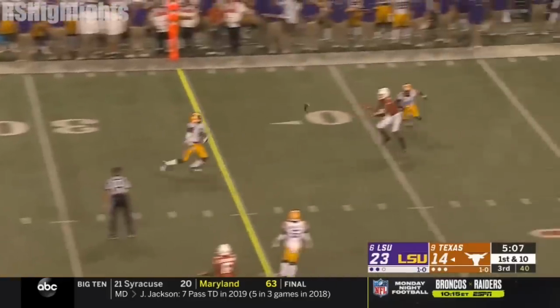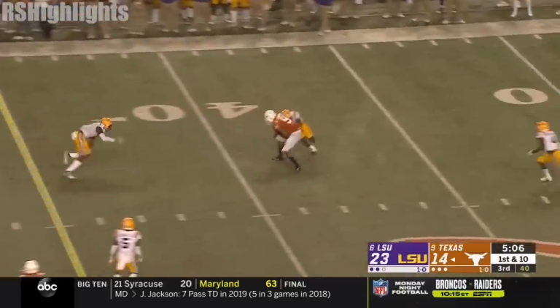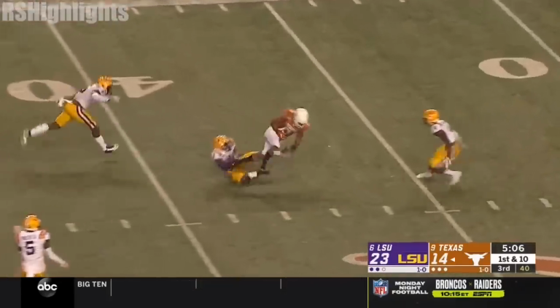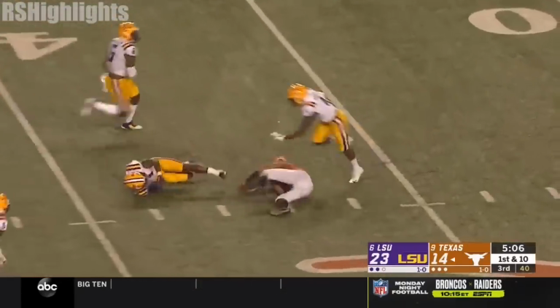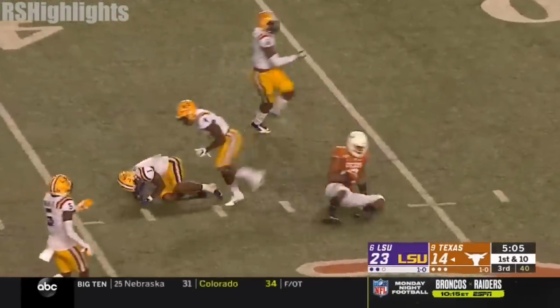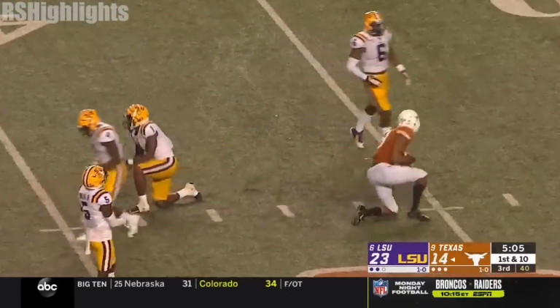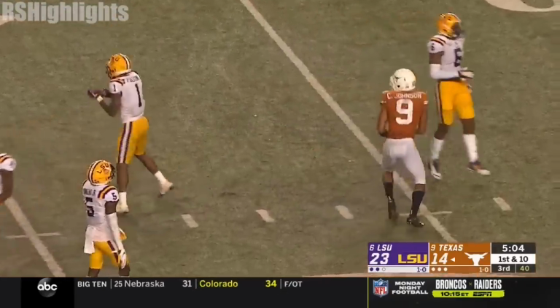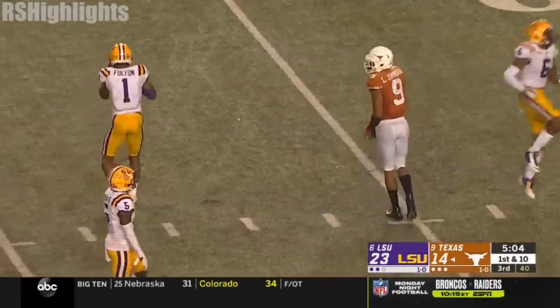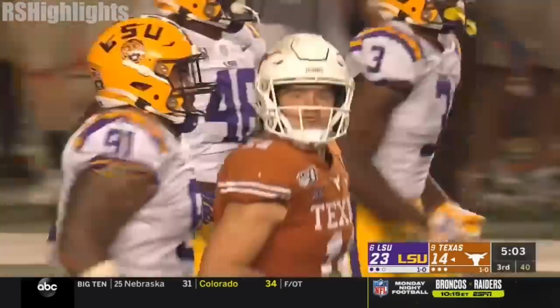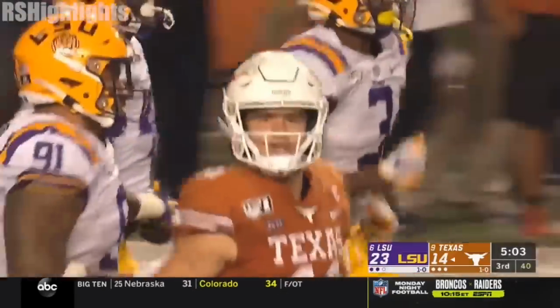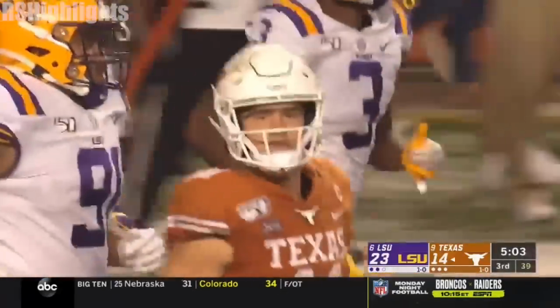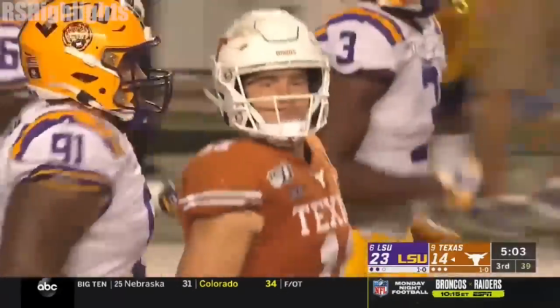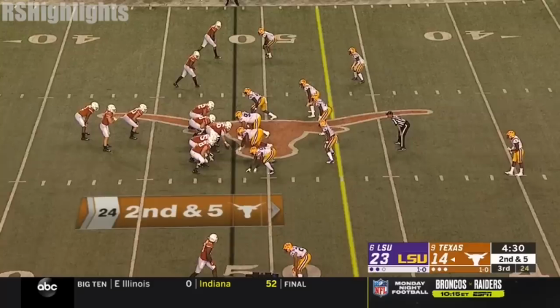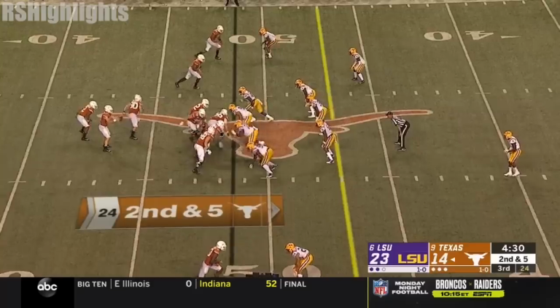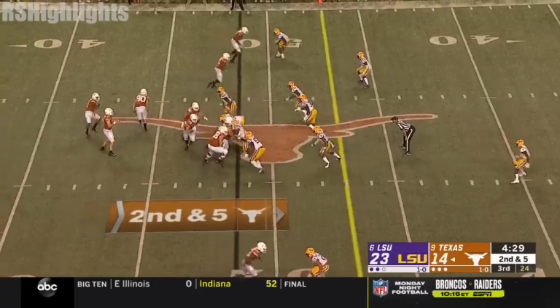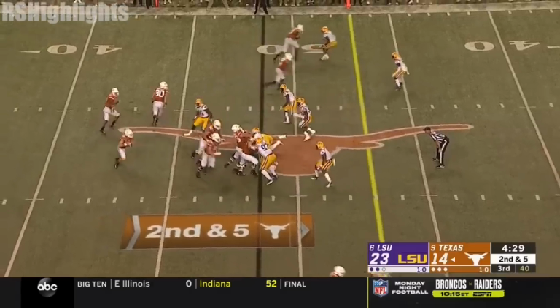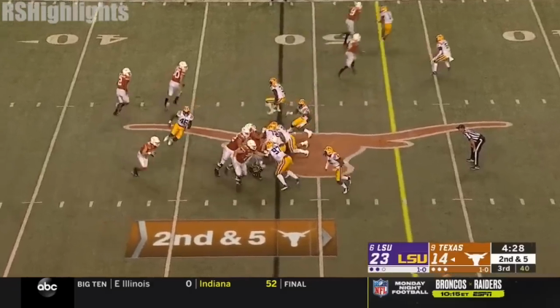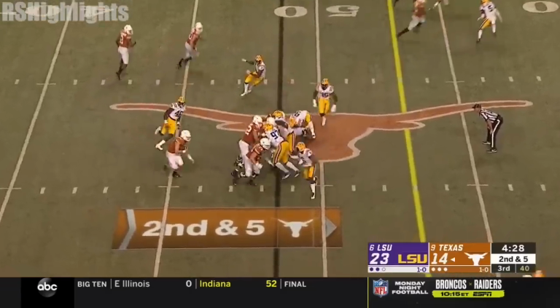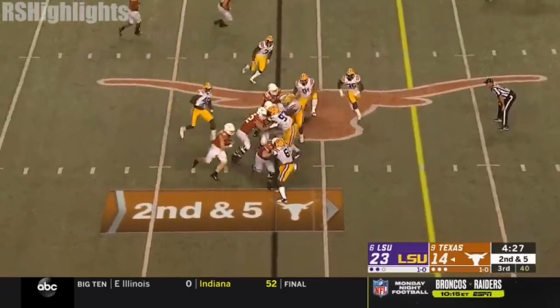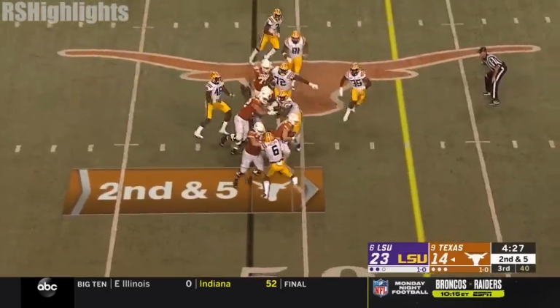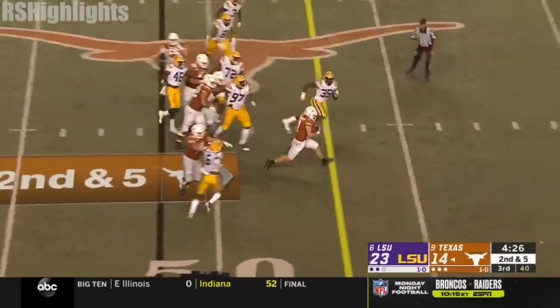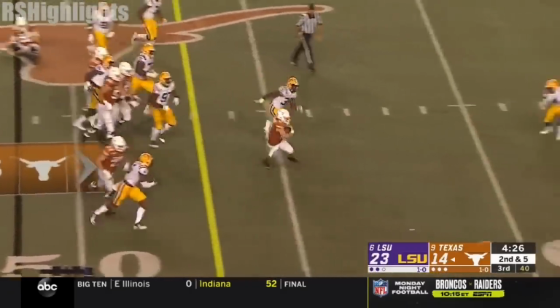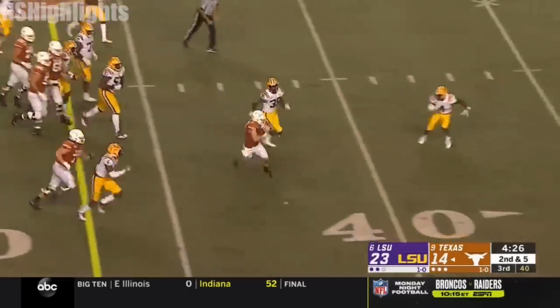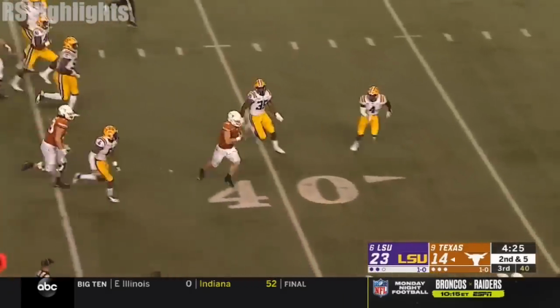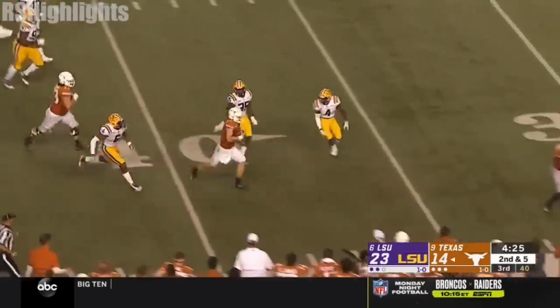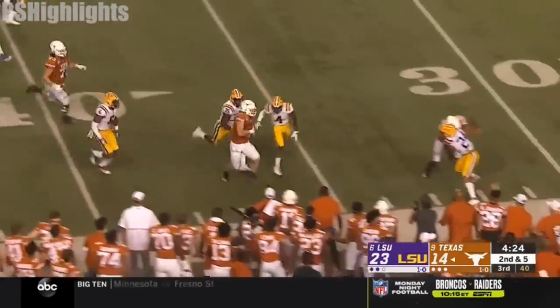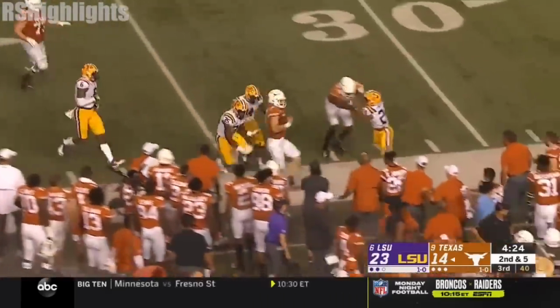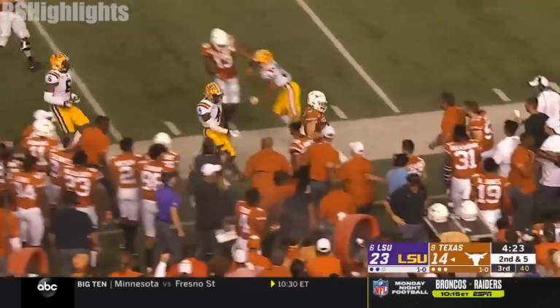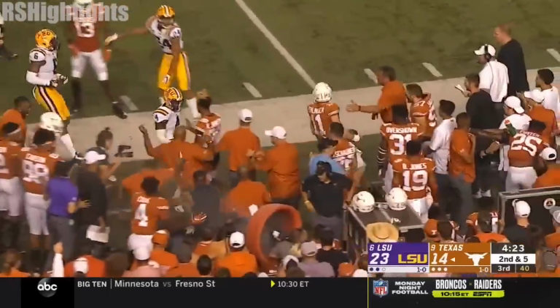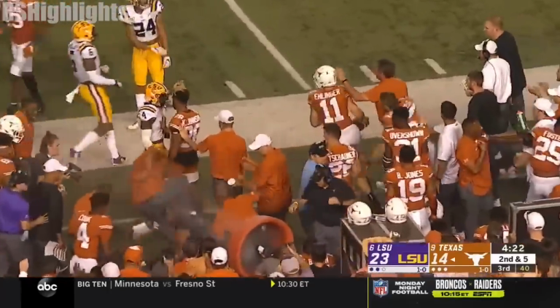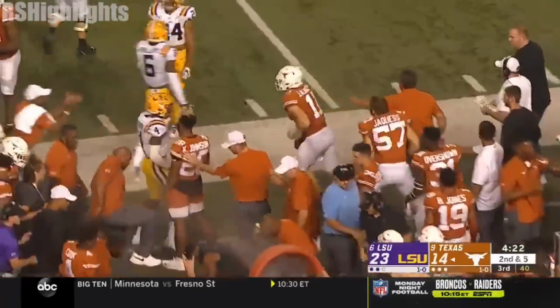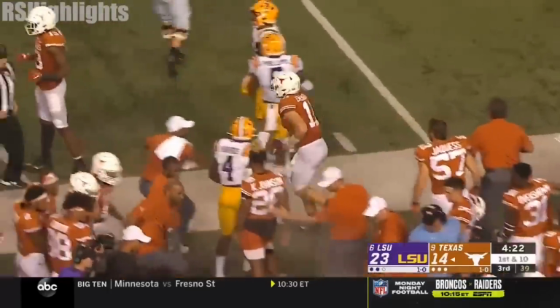Ellinger going to try to get it a little quicker this time, and he goes down the middle. Johnson has his second catch of the night. Ellinger — Sam — in LSU territory, inside the 40, and chased out of bounds at the 35. It'll be first and 10 for the Horns.